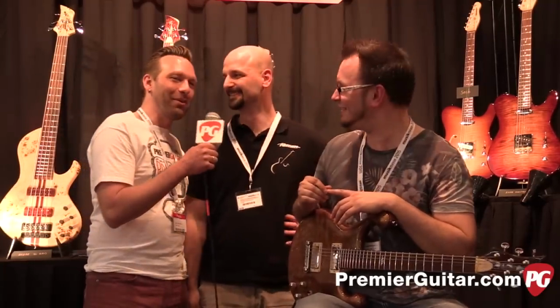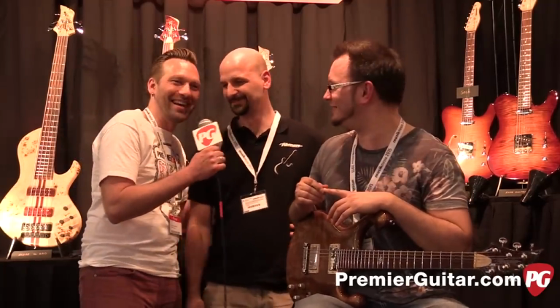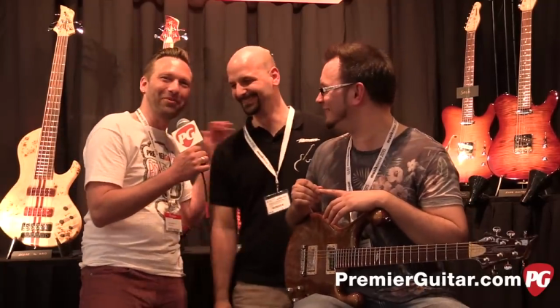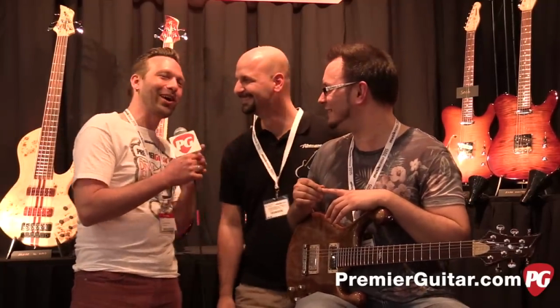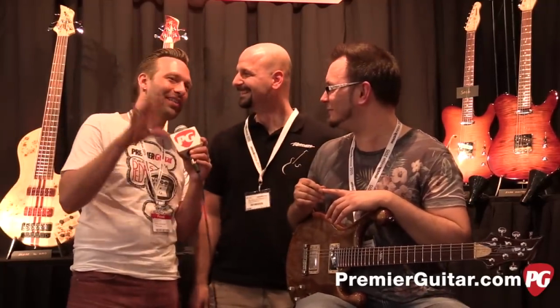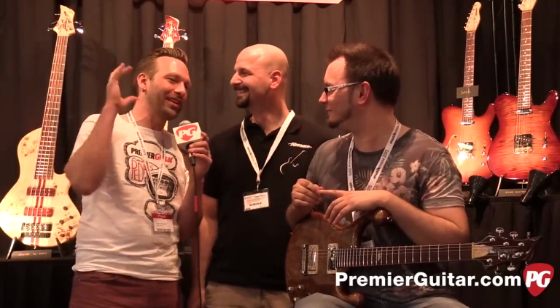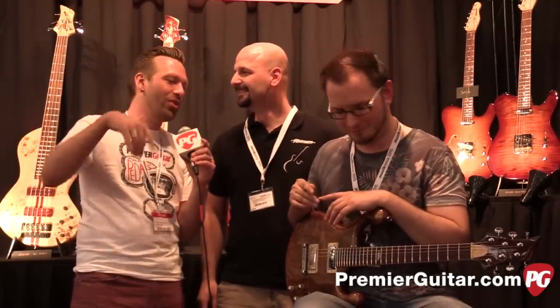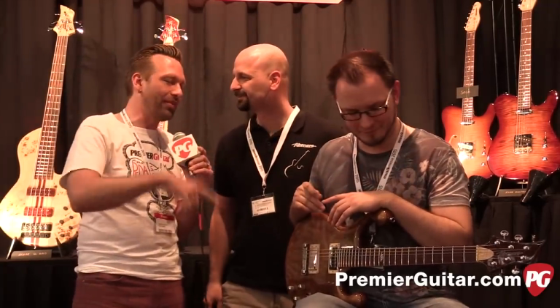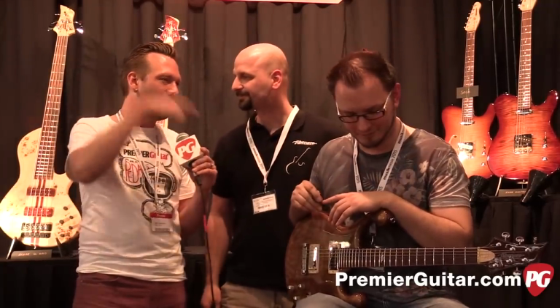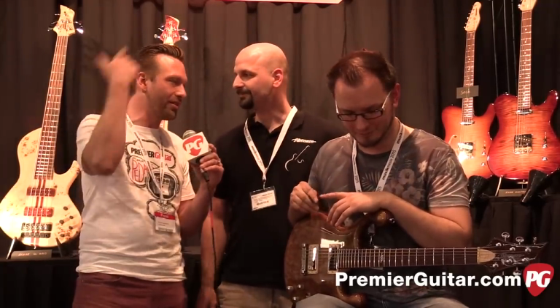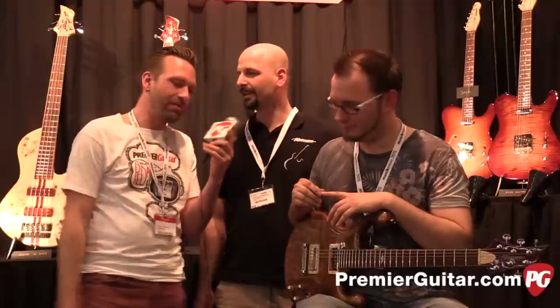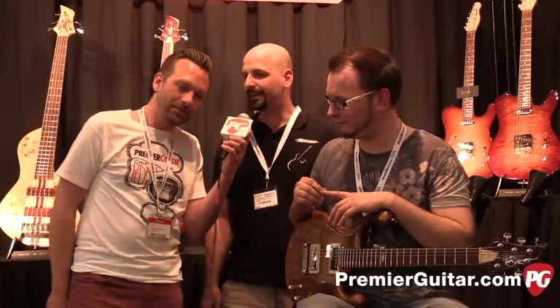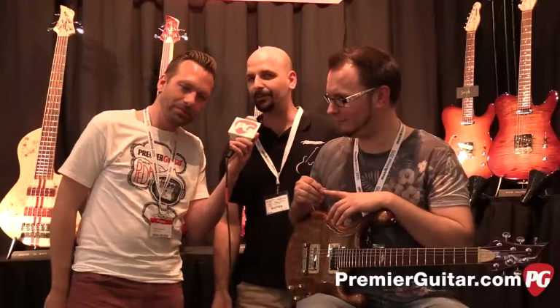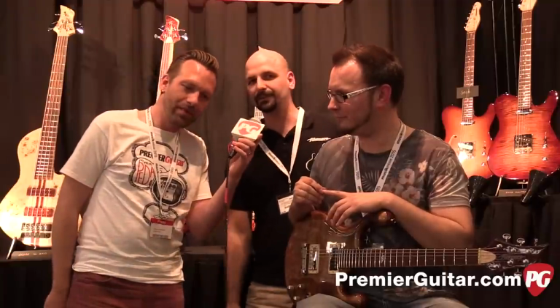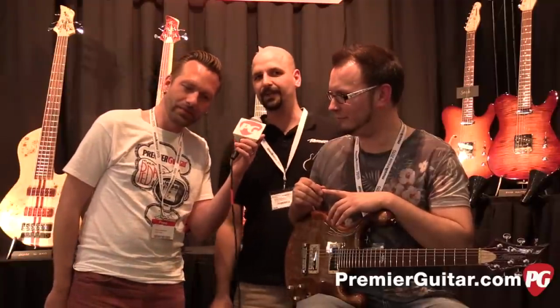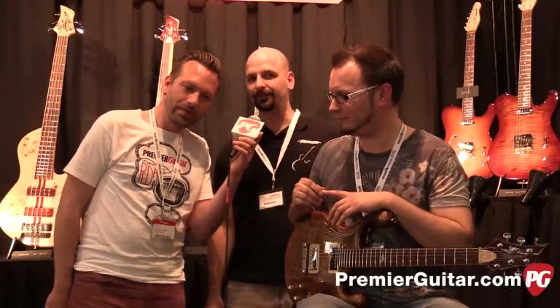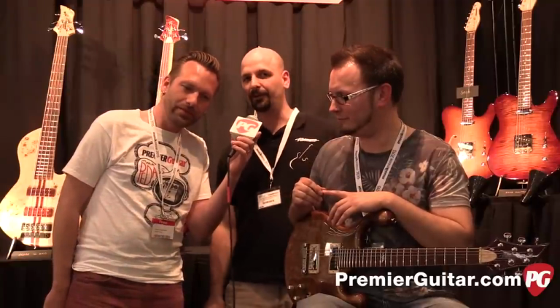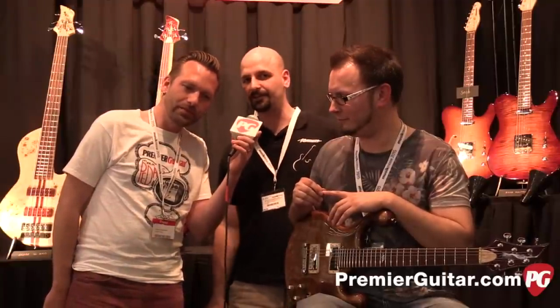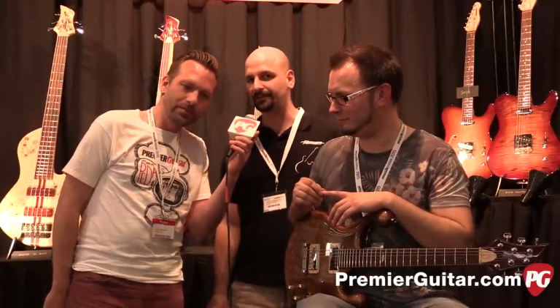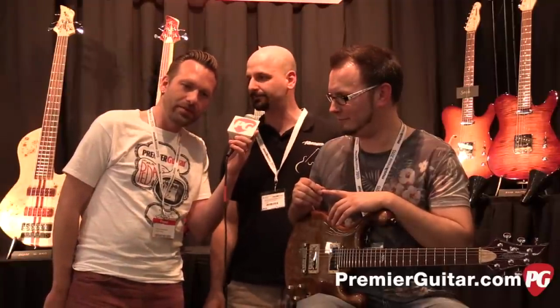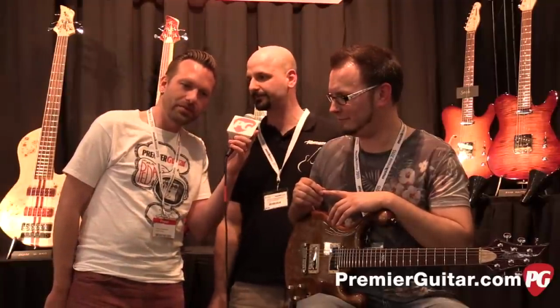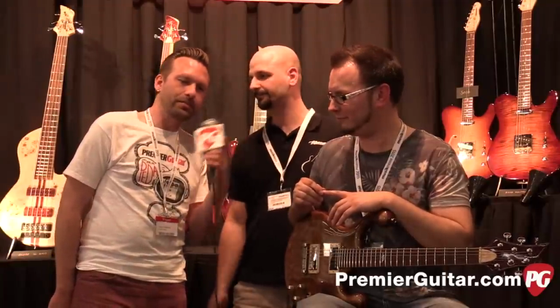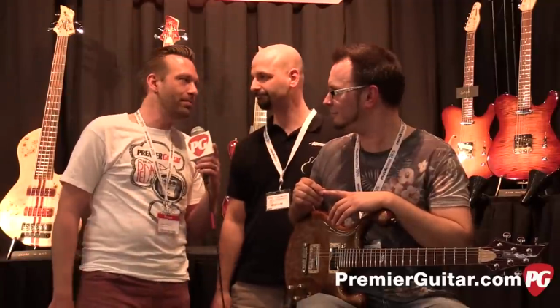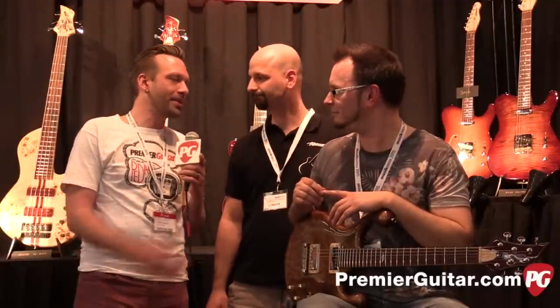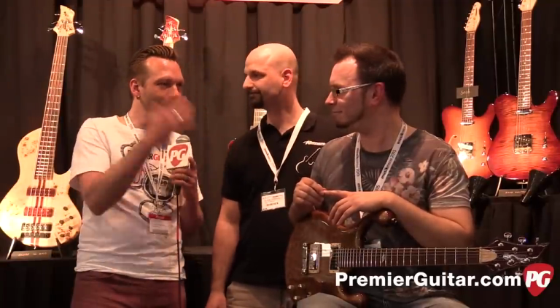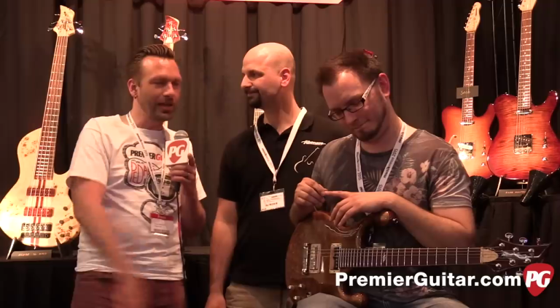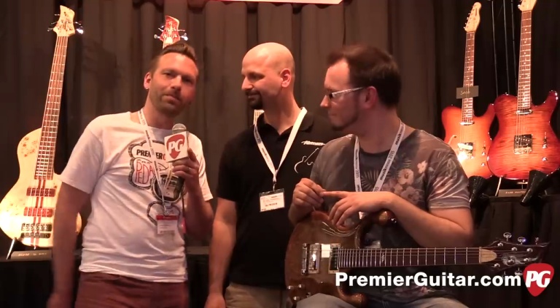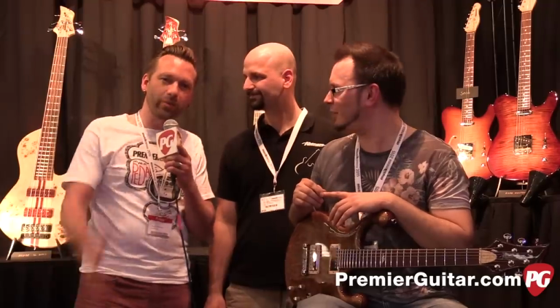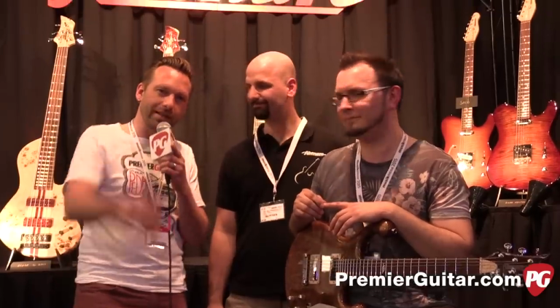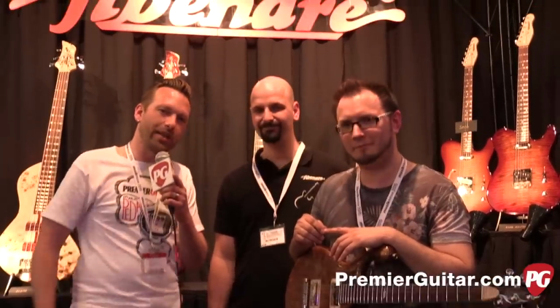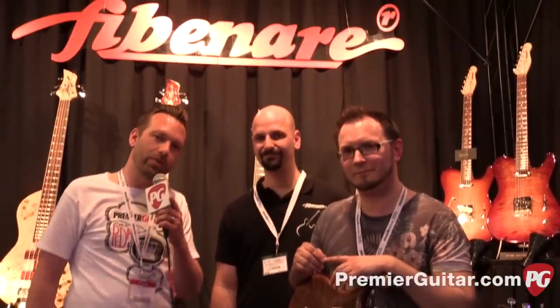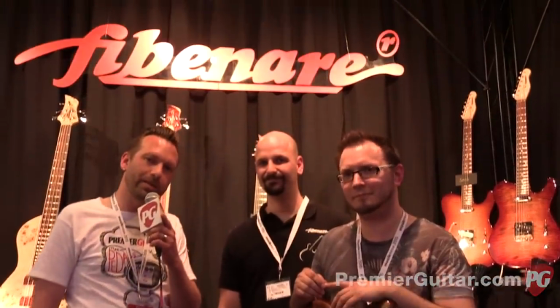Tell everyone where to go online. It's www.fibonacci-guitars.com. Thanks Gabor, thanks Tom. Thanks for watching guys, I'm Sean Hammond for Premiere Guitar.